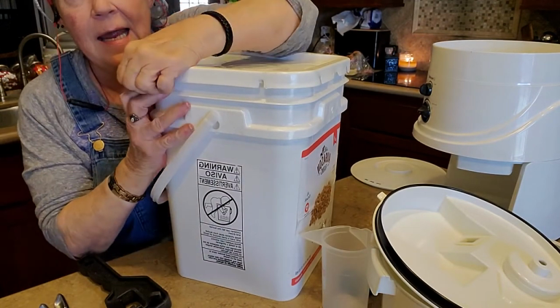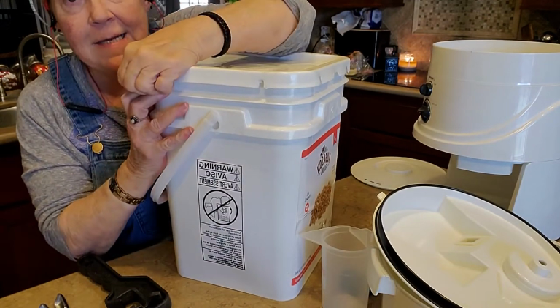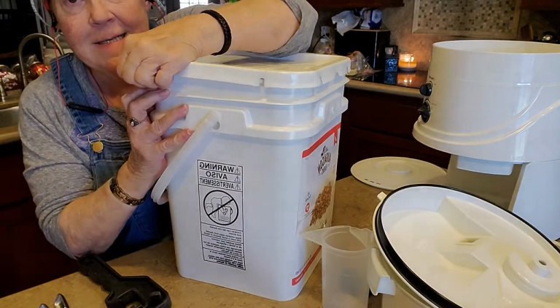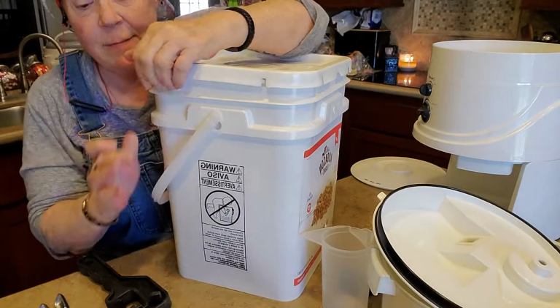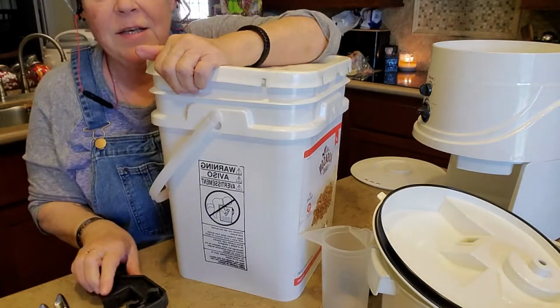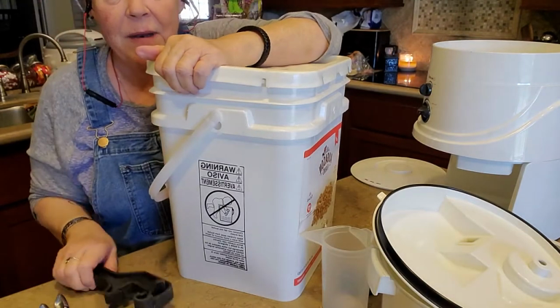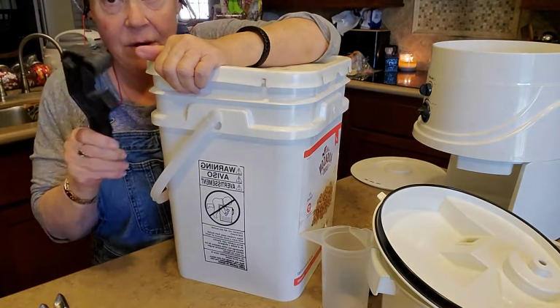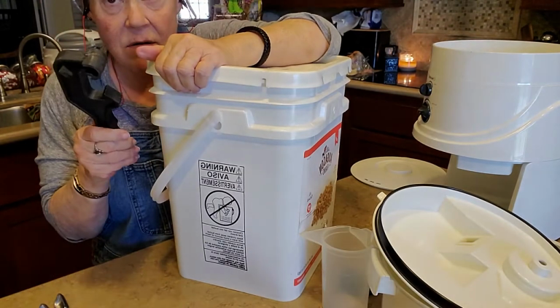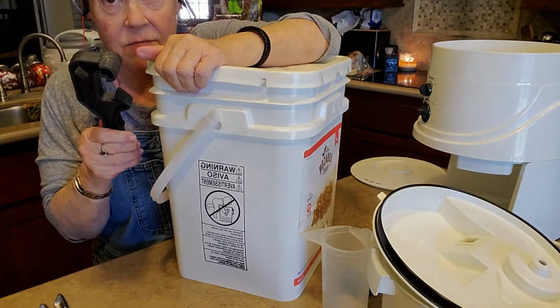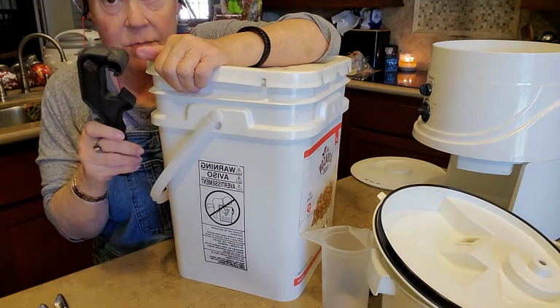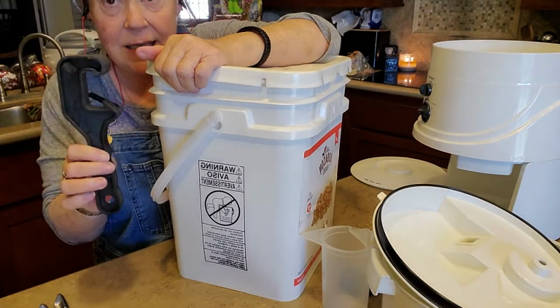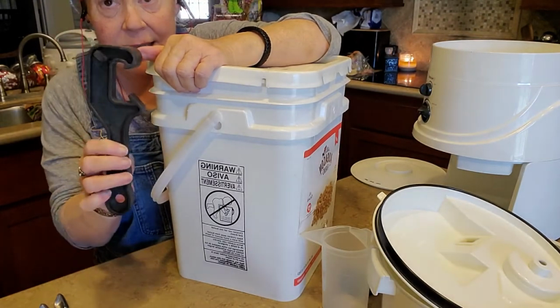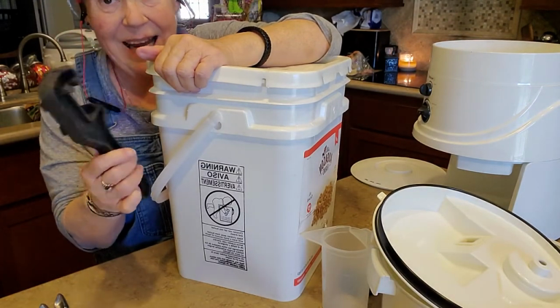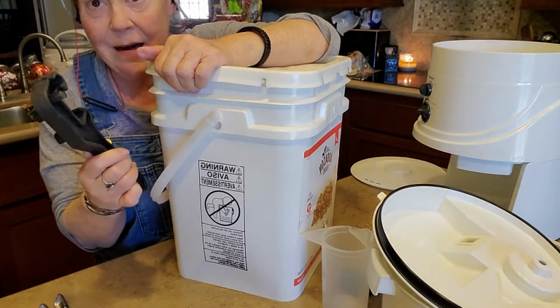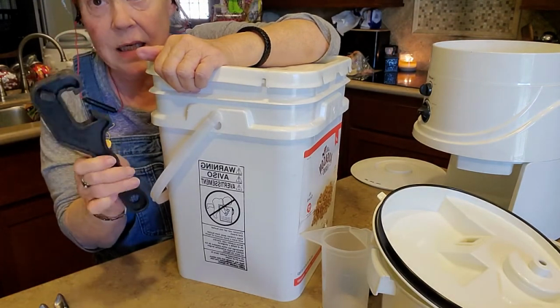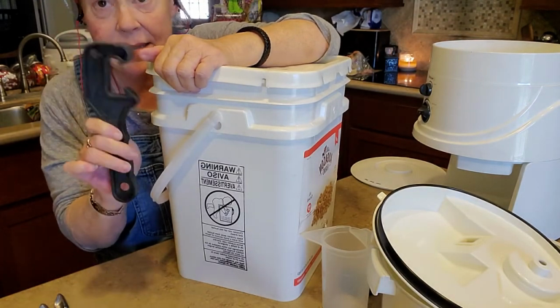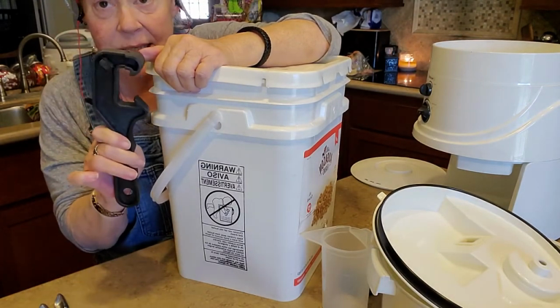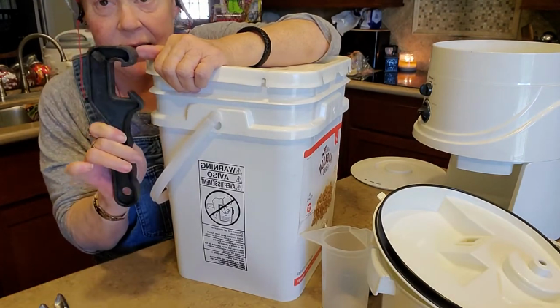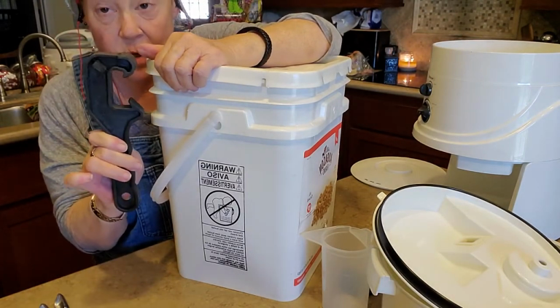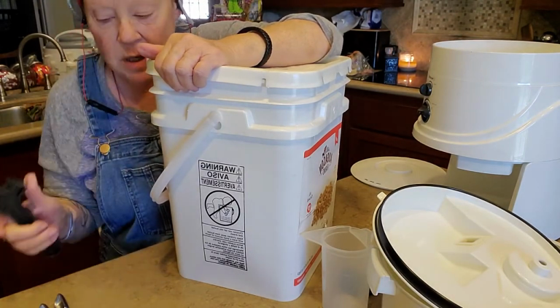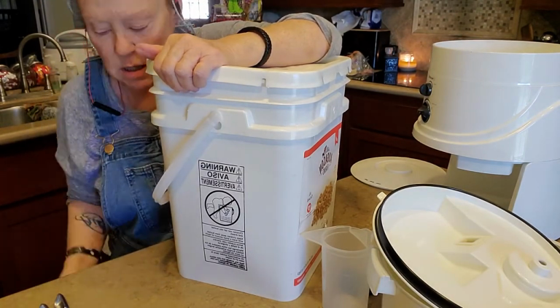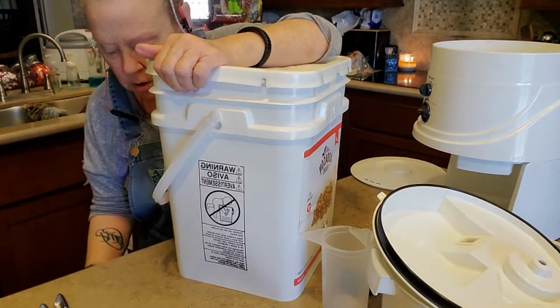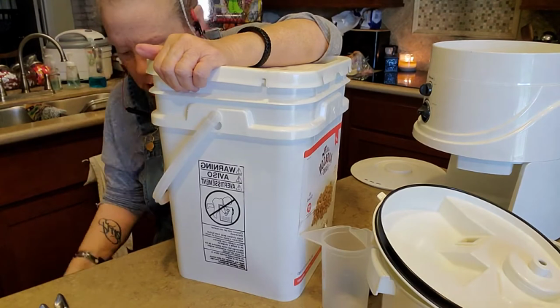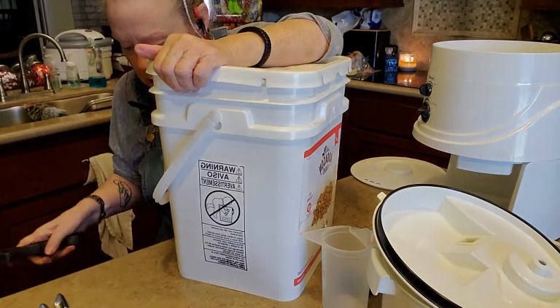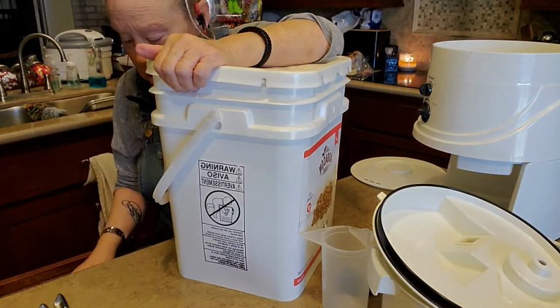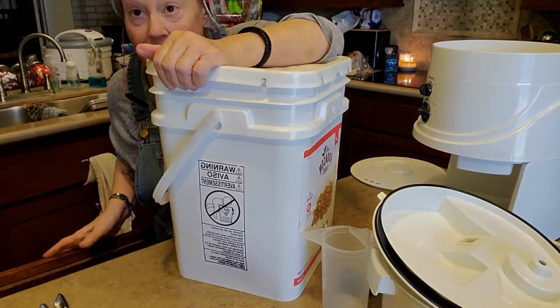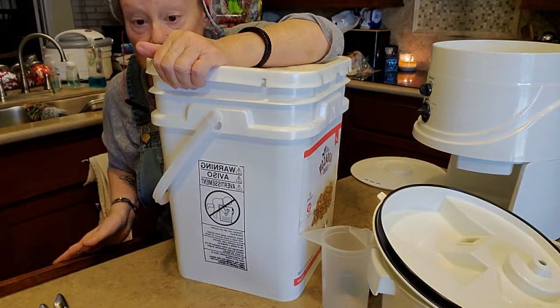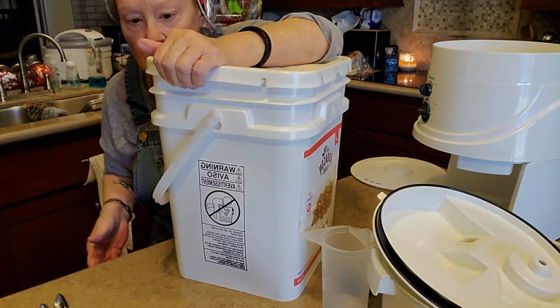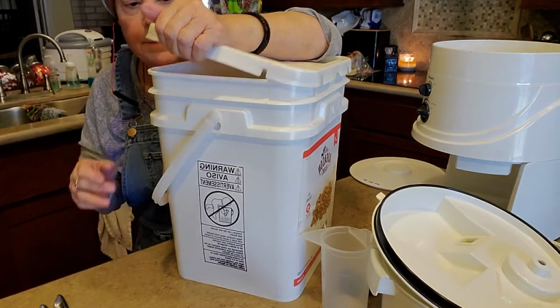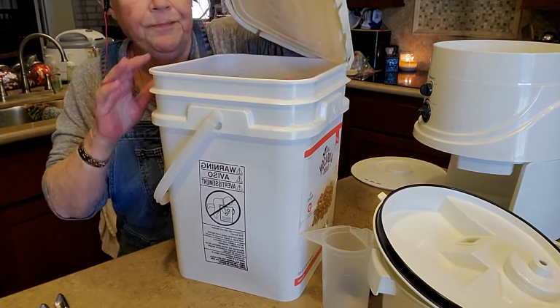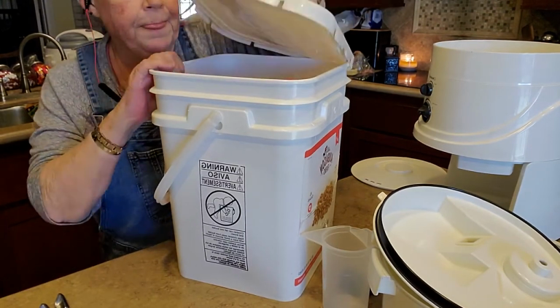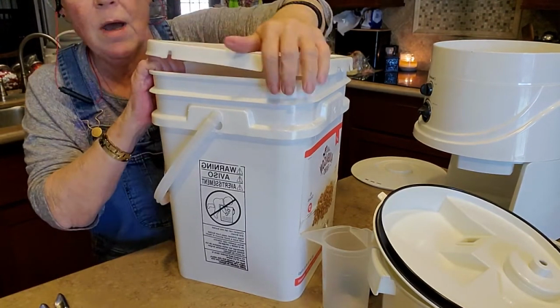Let me tell you something — if you have Augustine Farms buckets, any kind of buckets, this thing is worth its weight in gold. Amazon!